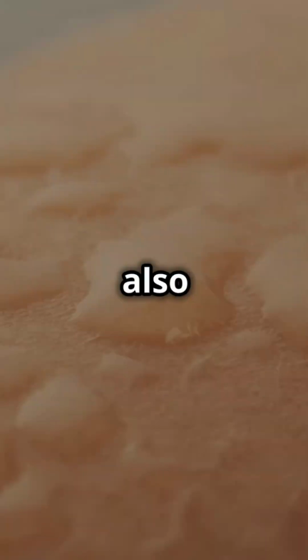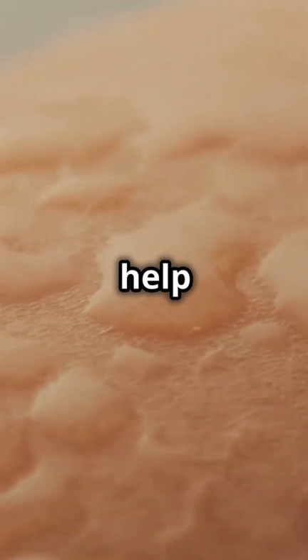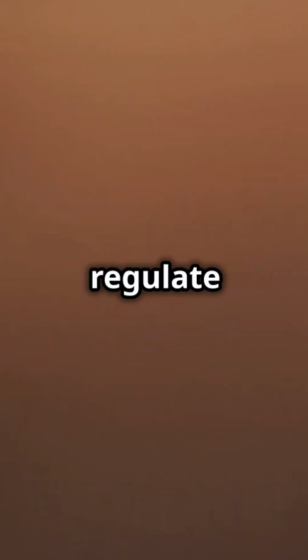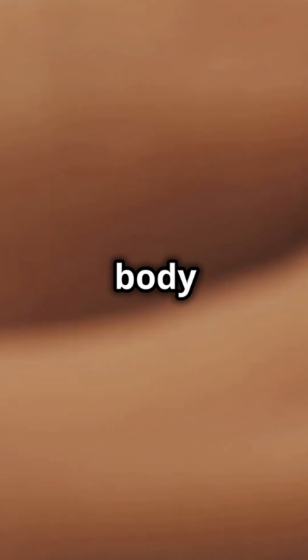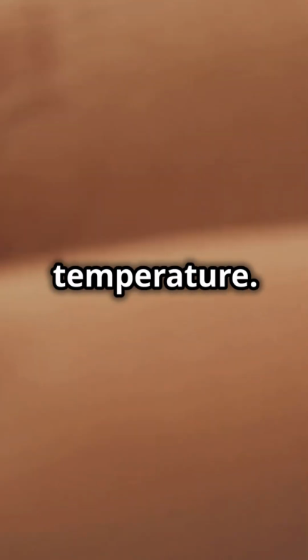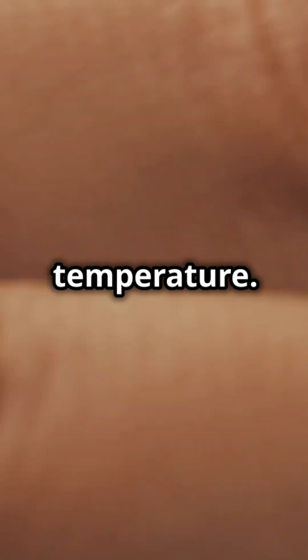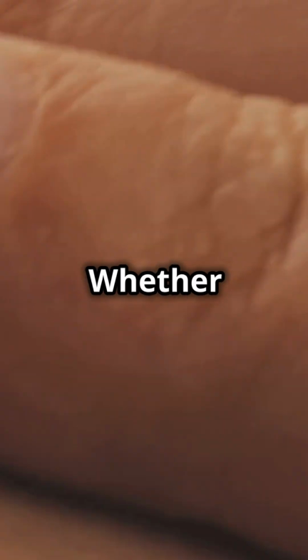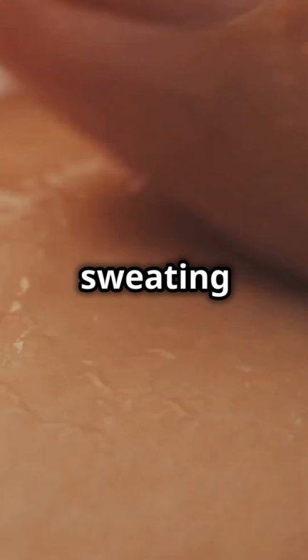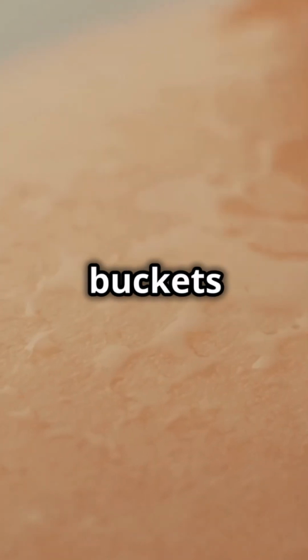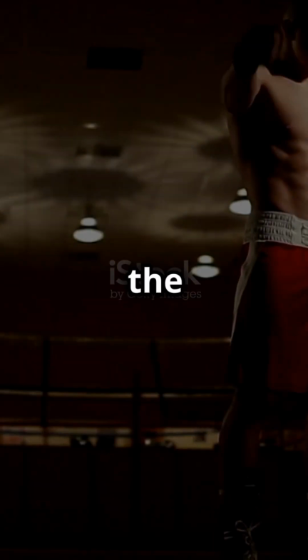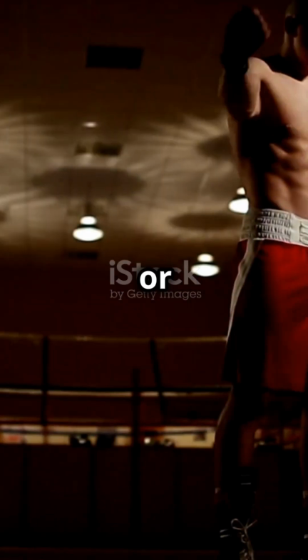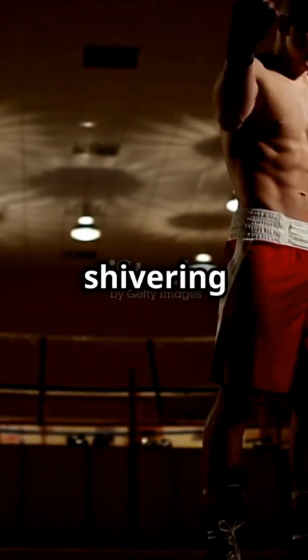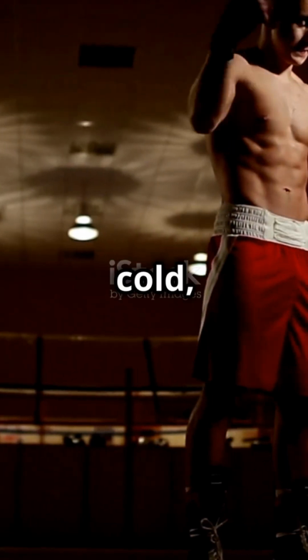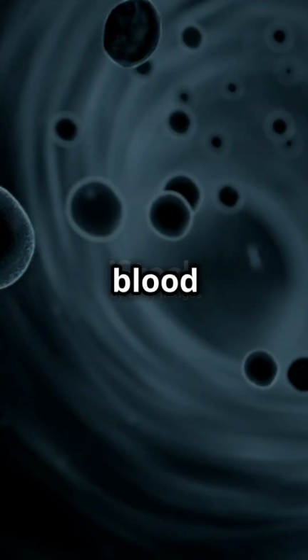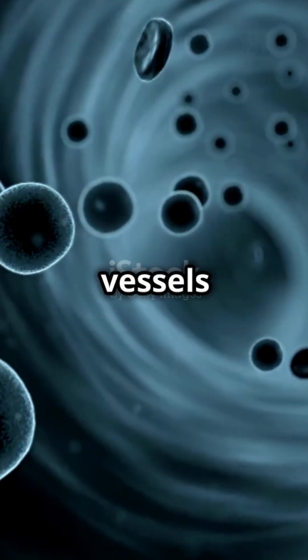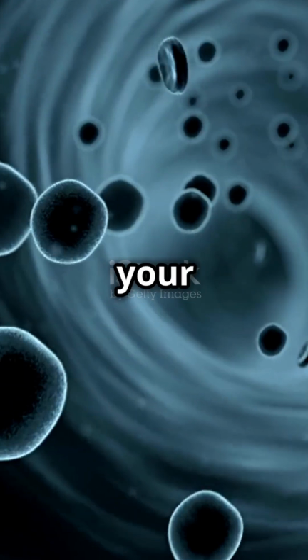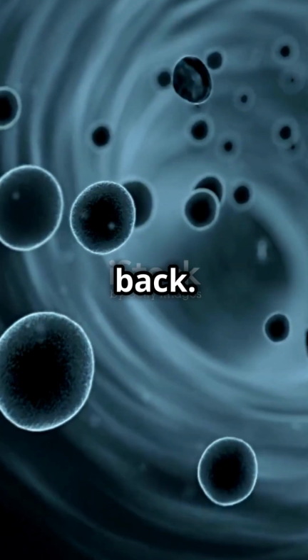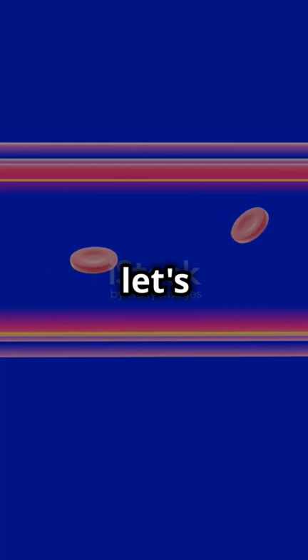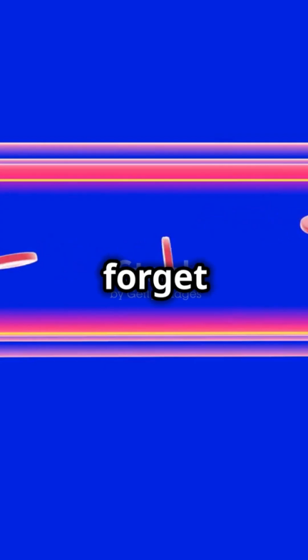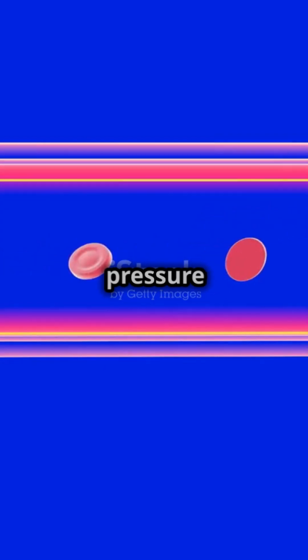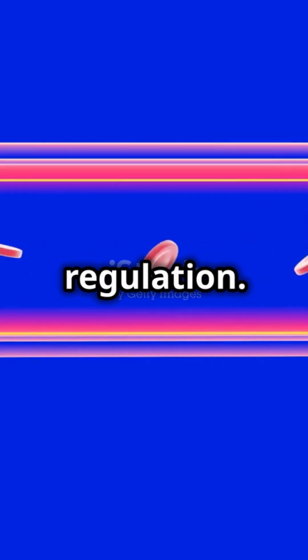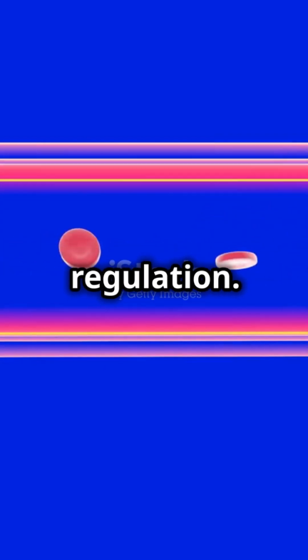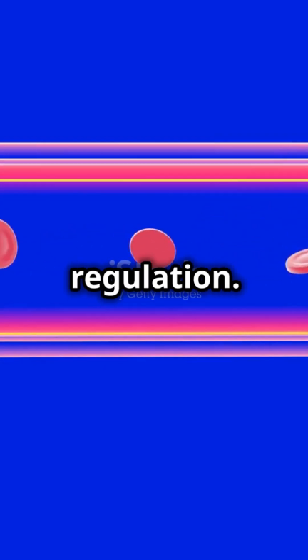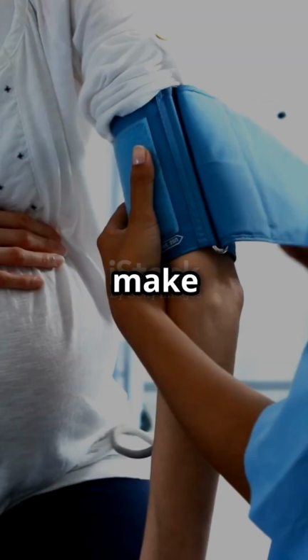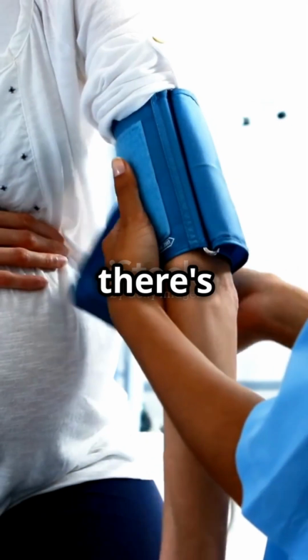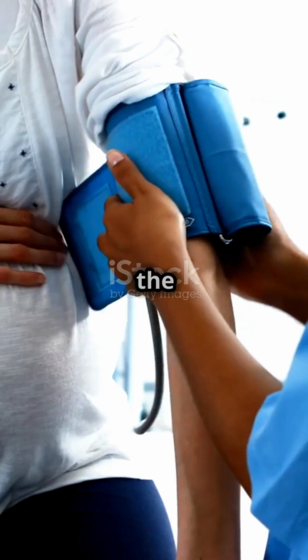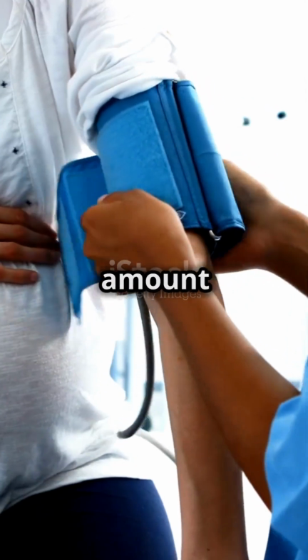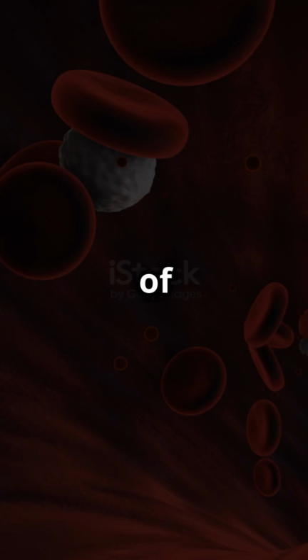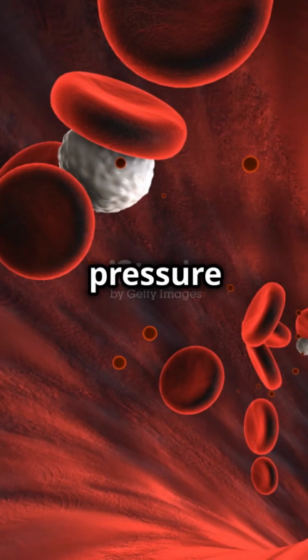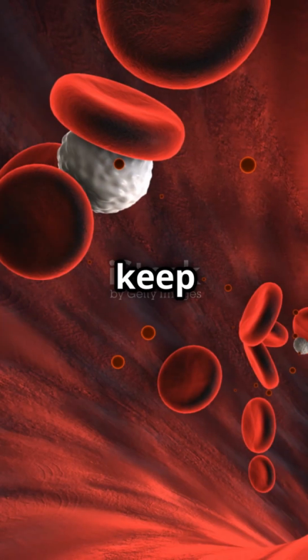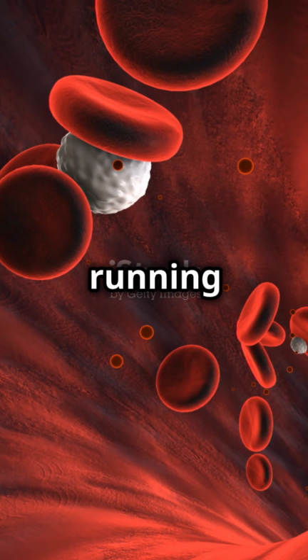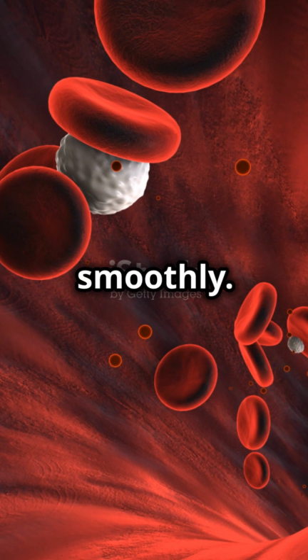They also help regulate your body temperature. Whether you're sweating buckets at the gym or shivering in the cold, your blood vessels have your back. And let's not forget blood pressure regulation — they make sure there's just the right amount of pressure to keep things running smoothly.